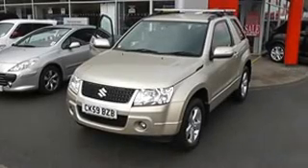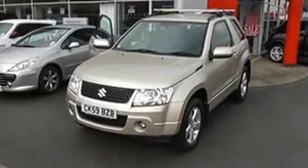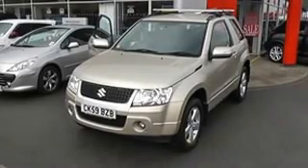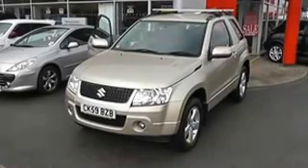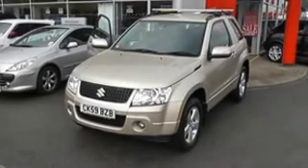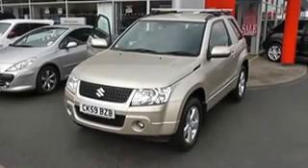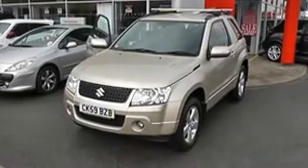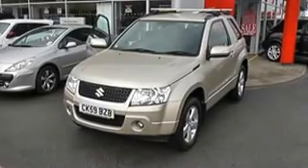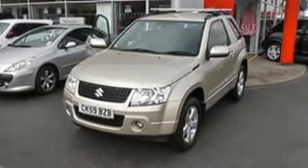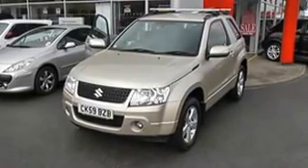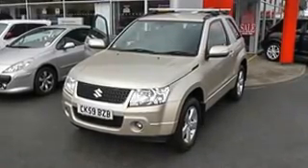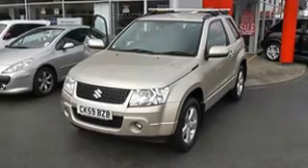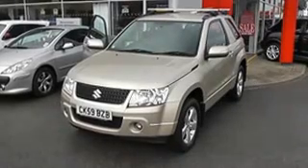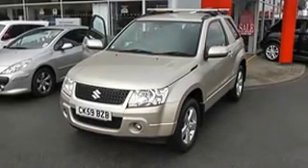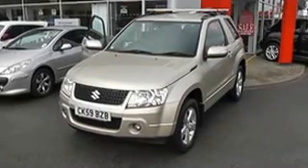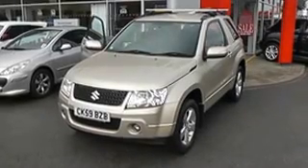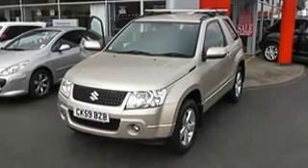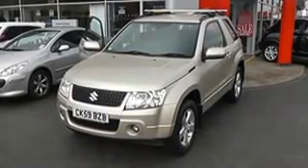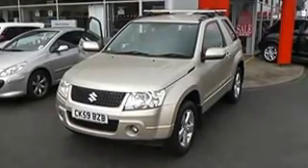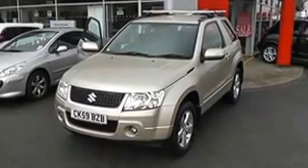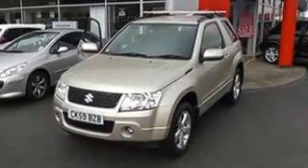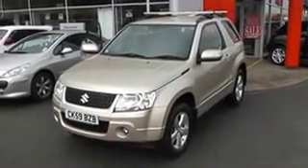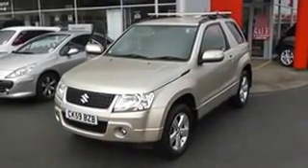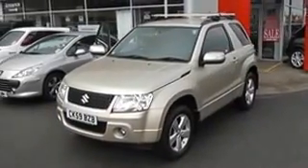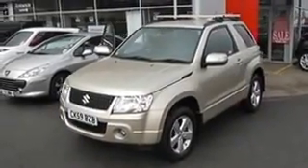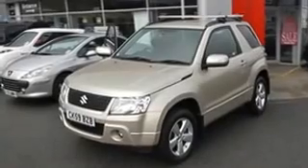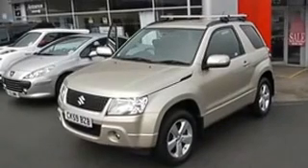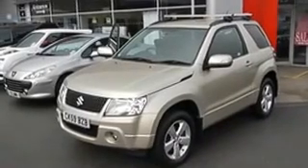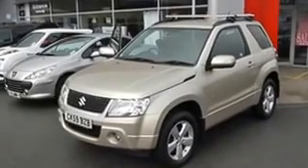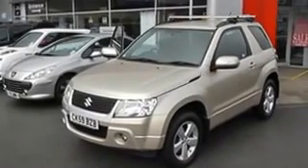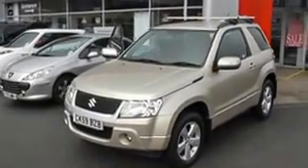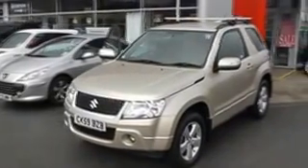Welcome to Wessex Garages Nissan, Hadfield Road, Cardiff. The presentation we have for you today is of the Suzuki Grand Vitara SZ4. It's a 2.4 petrol model with a manual gearbox and it's finished in beige.